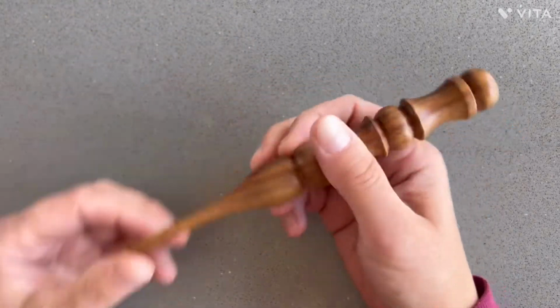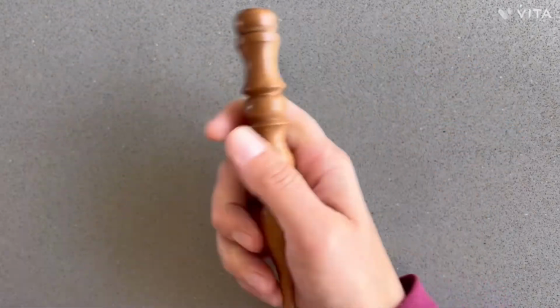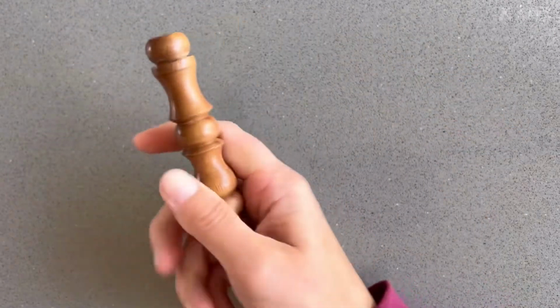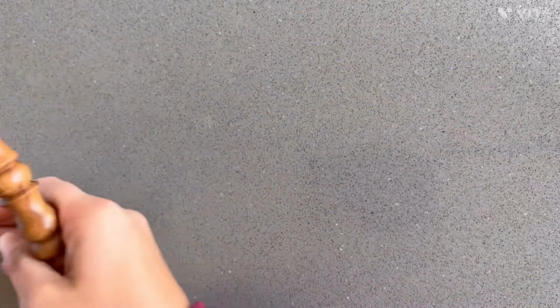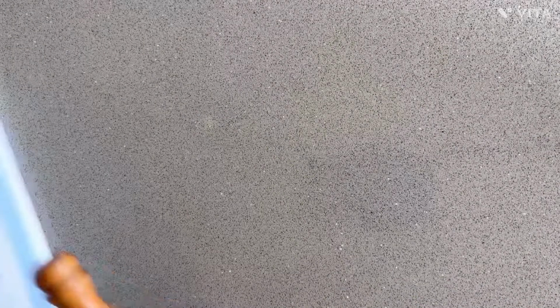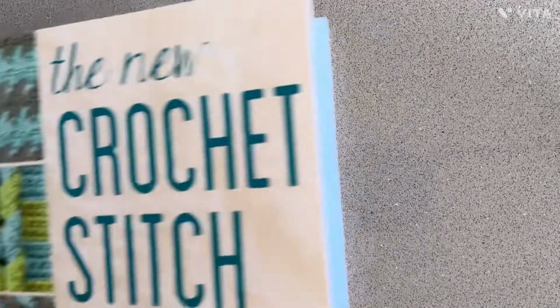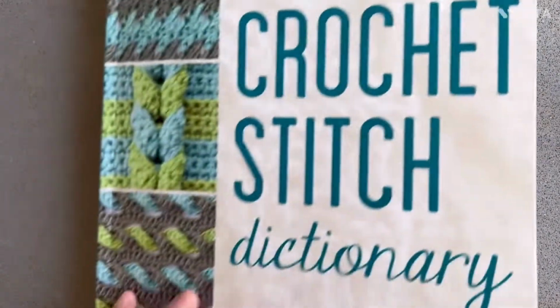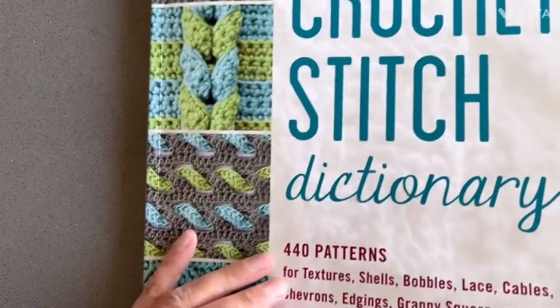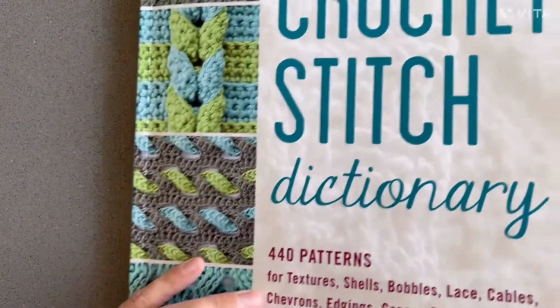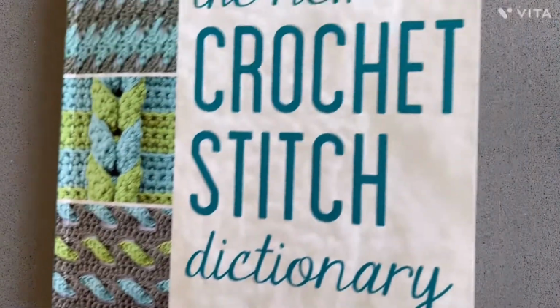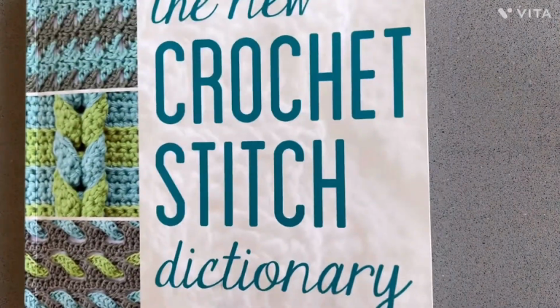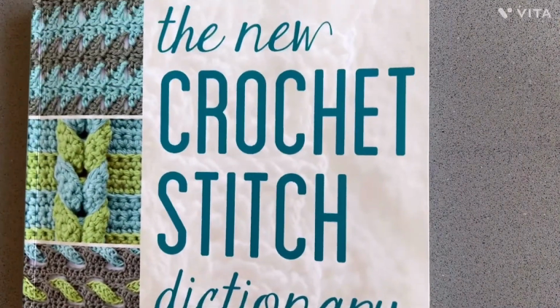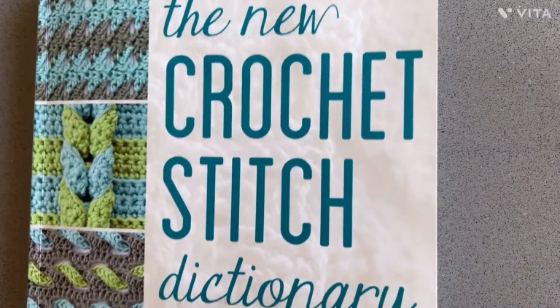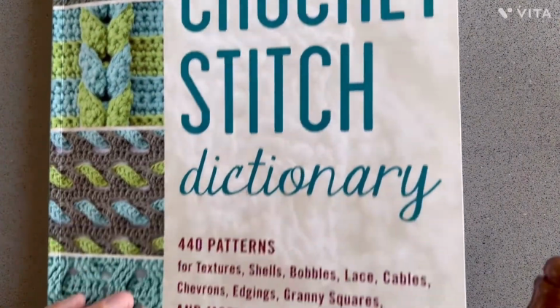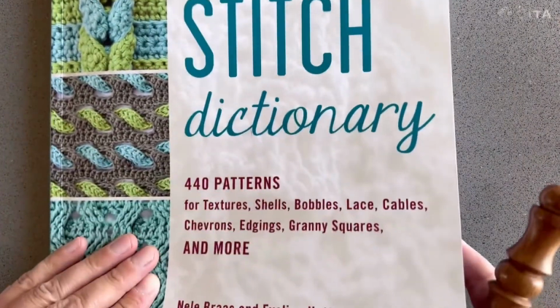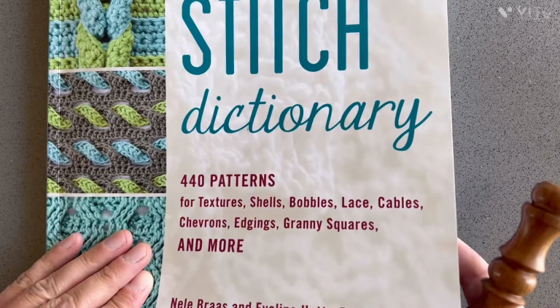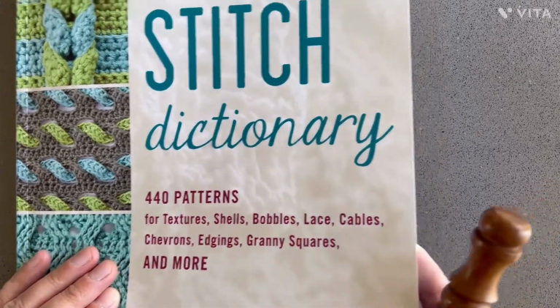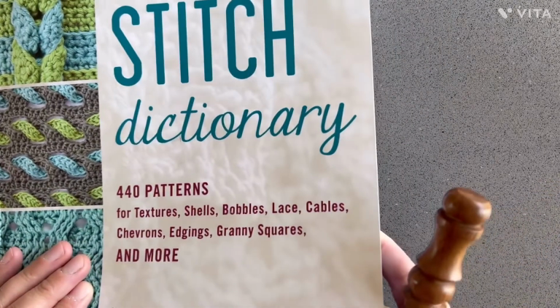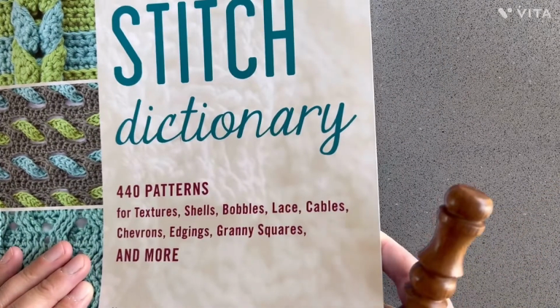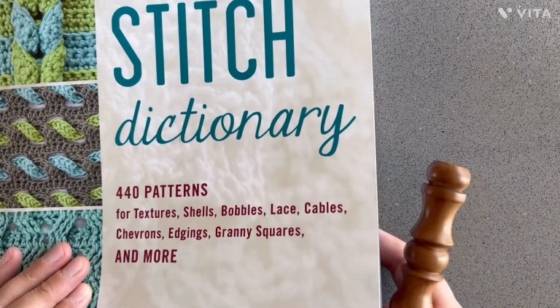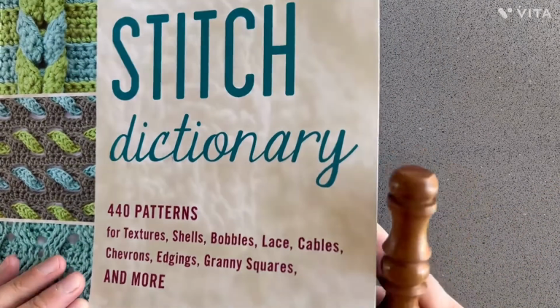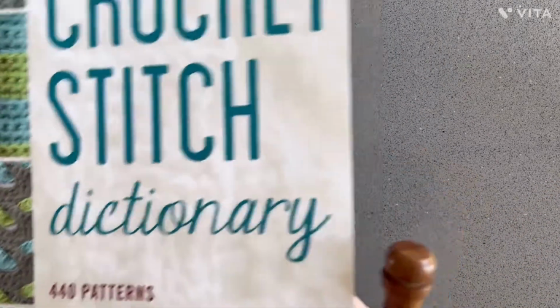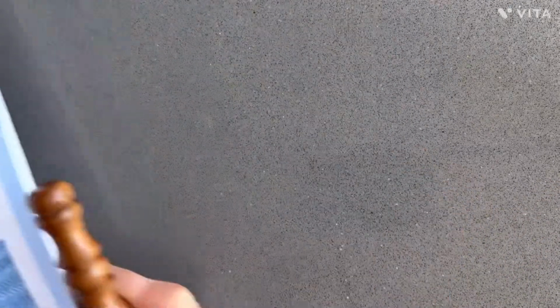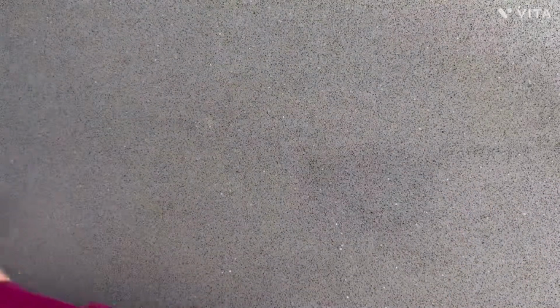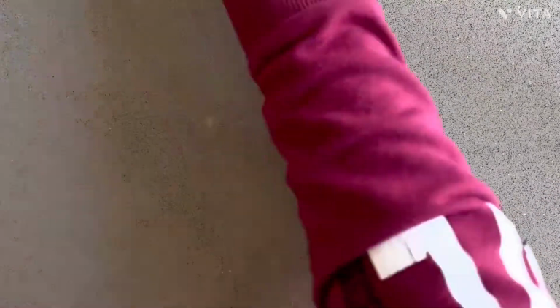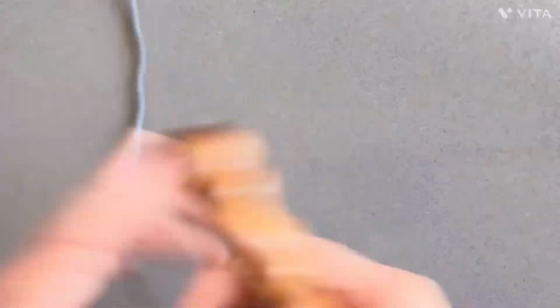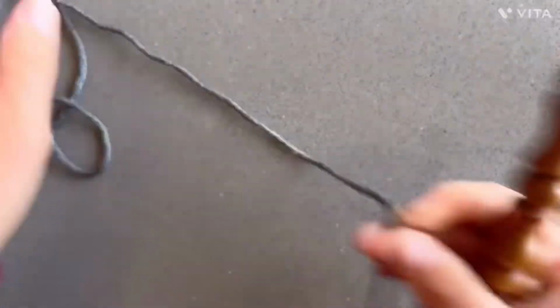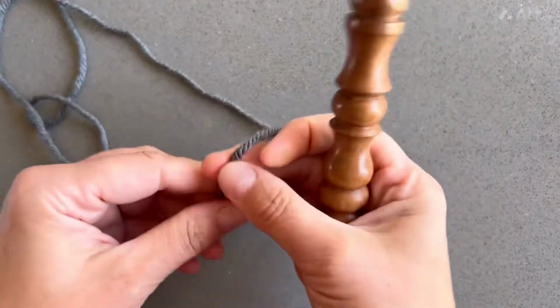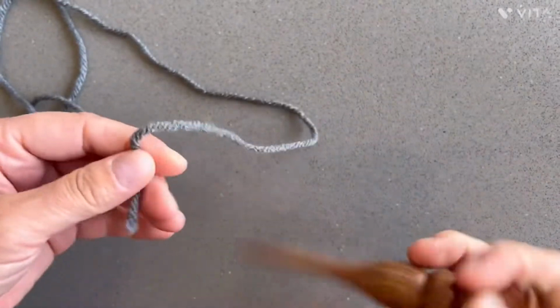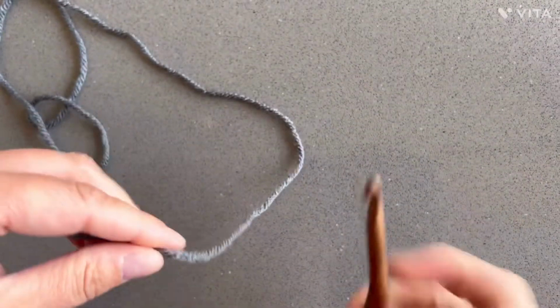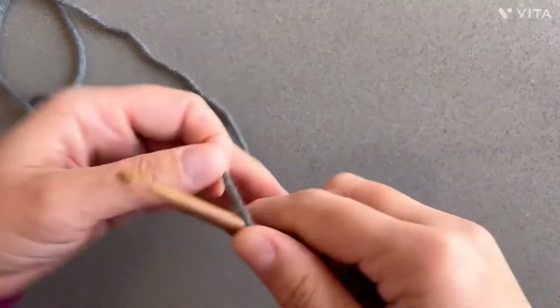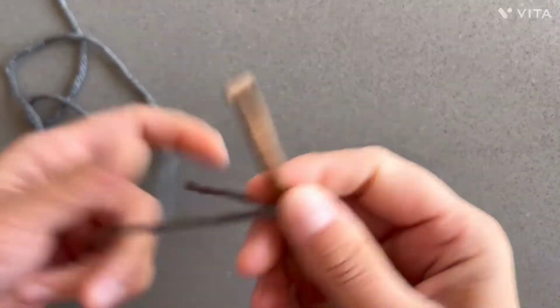The pattern comes from the New Crochet Stitch Dictionary book. This is my absolute favorite book and I will link it down below as well.